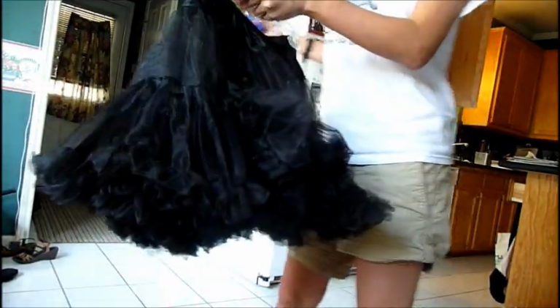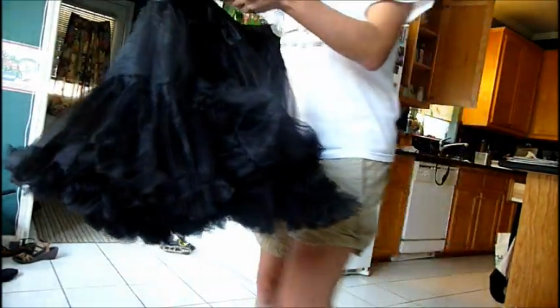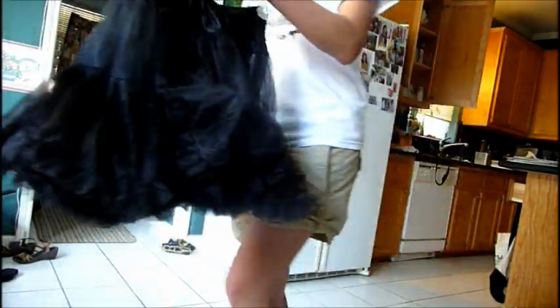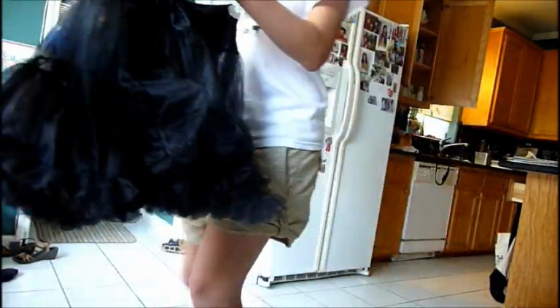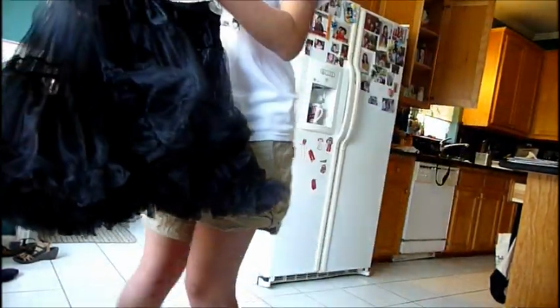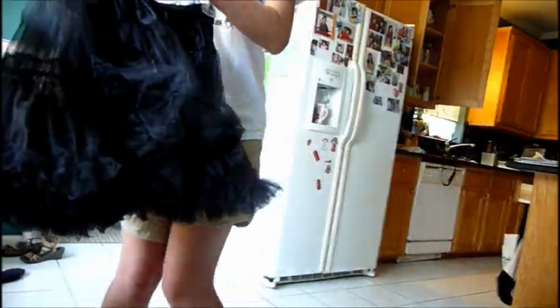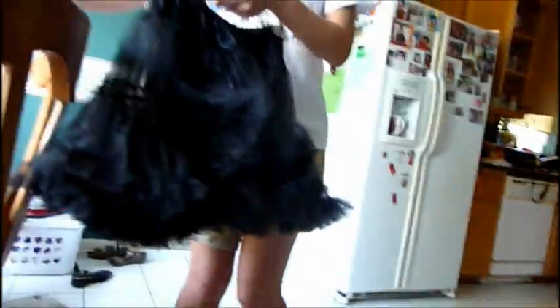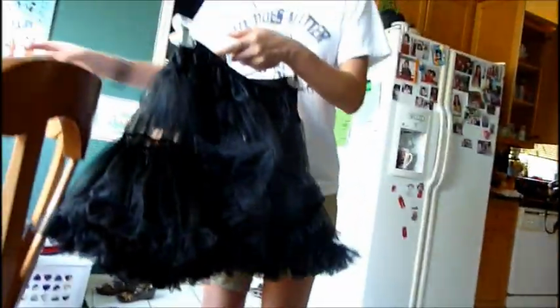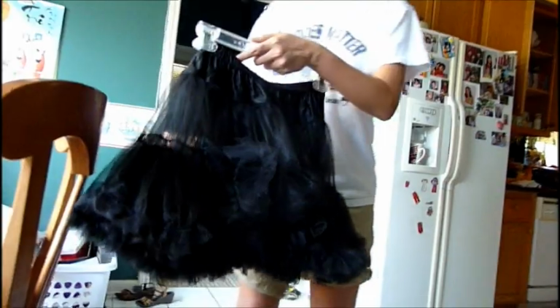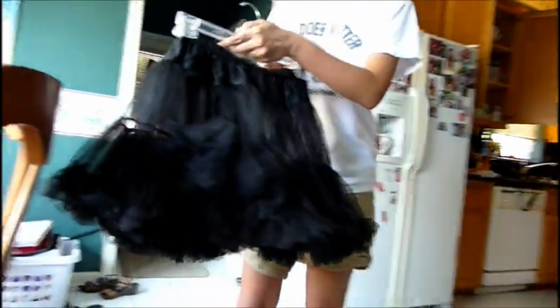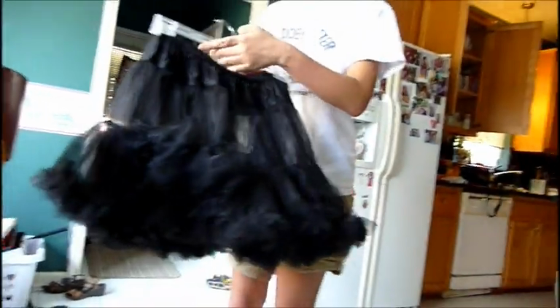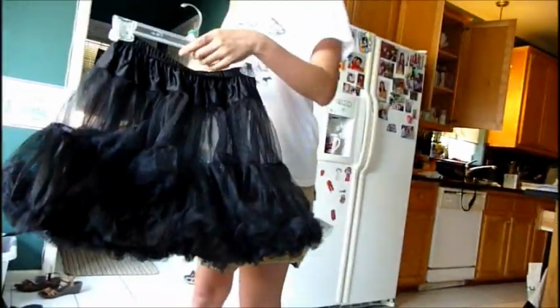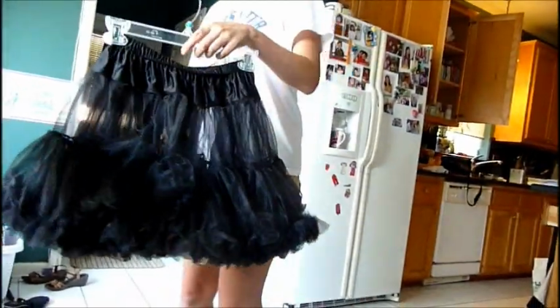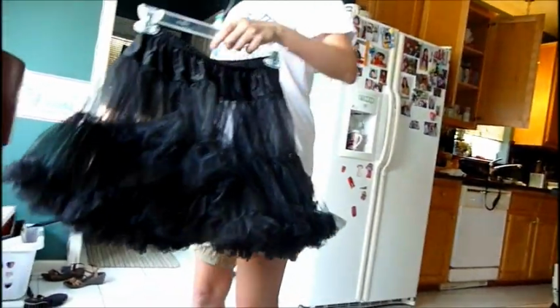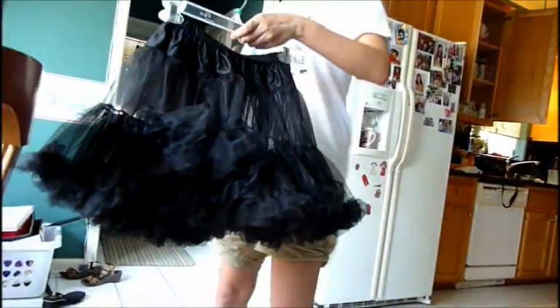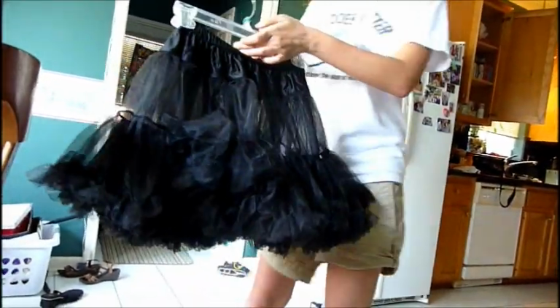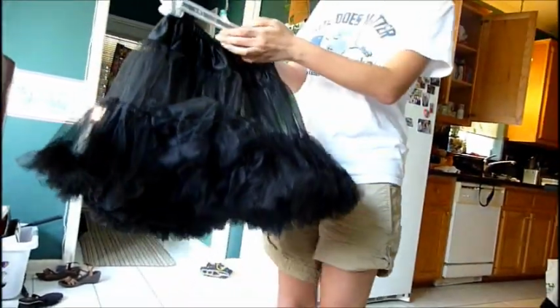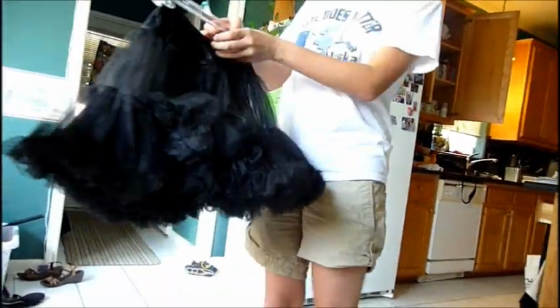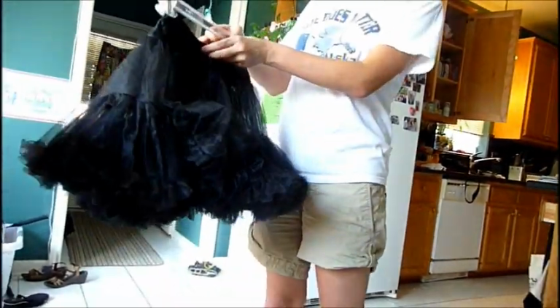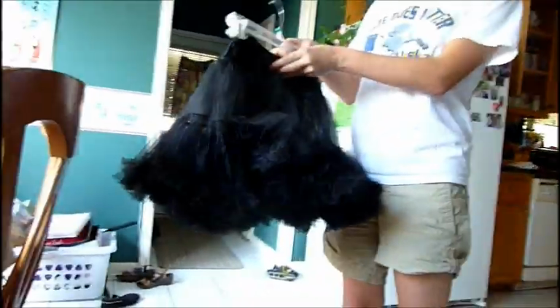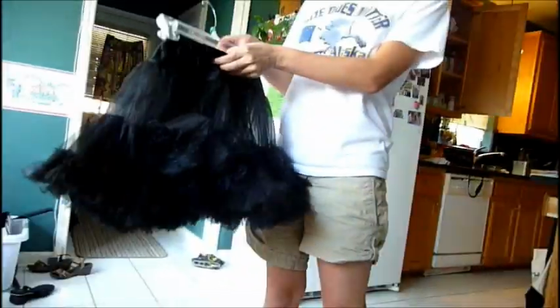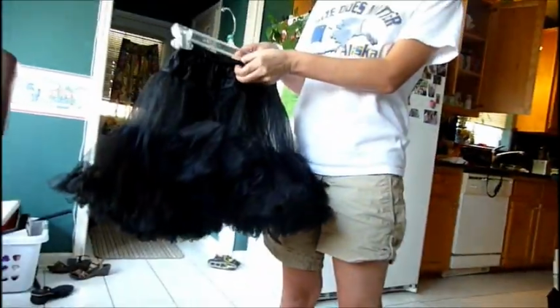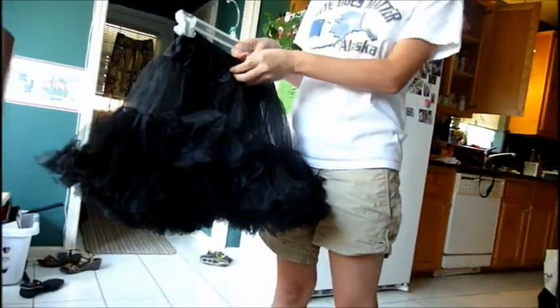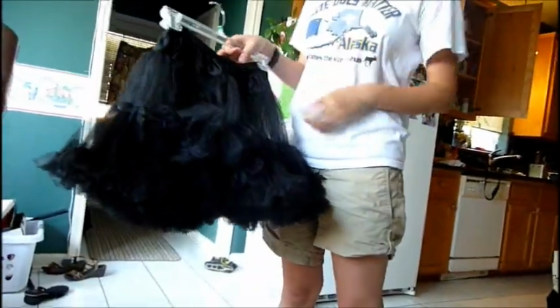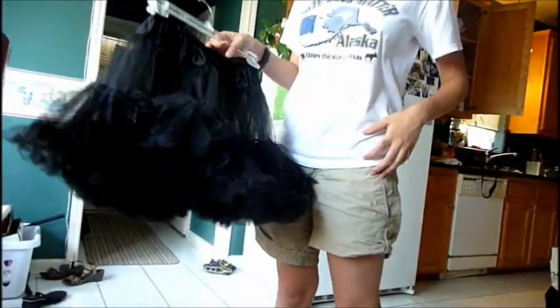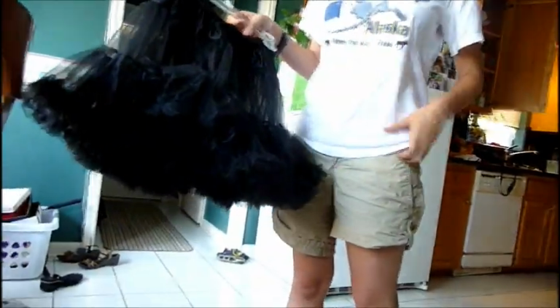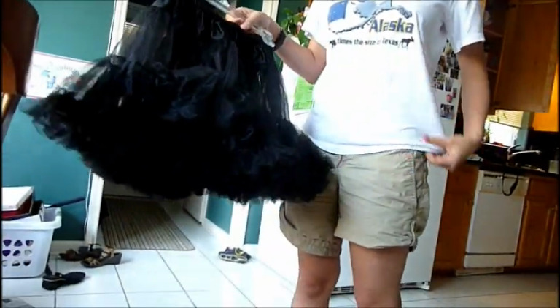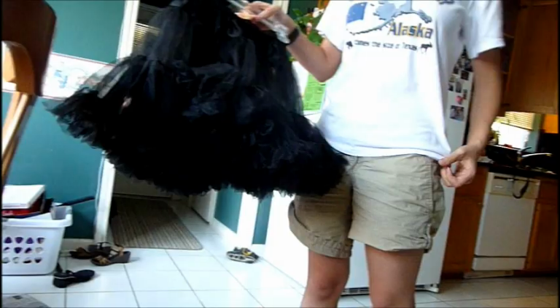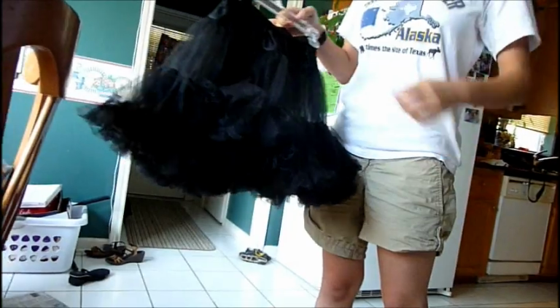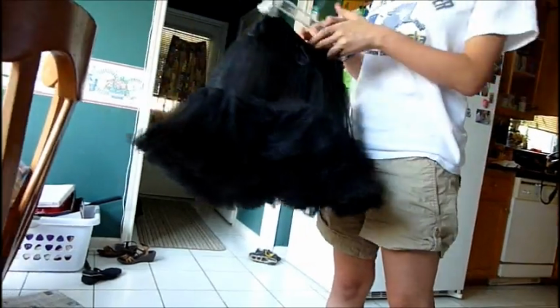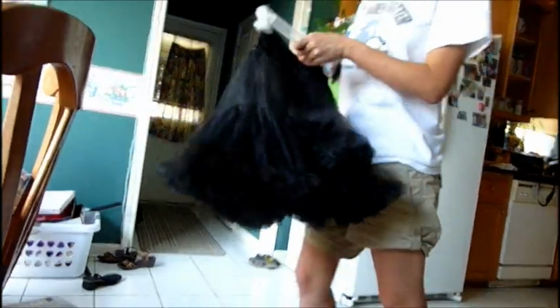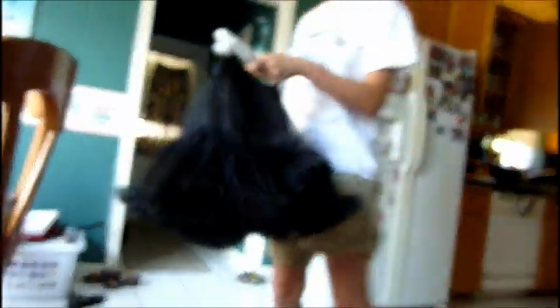So I'm going to wear a dress without the petticoat, and then I'll put the petticoat in to show you how much fullness it will give you.